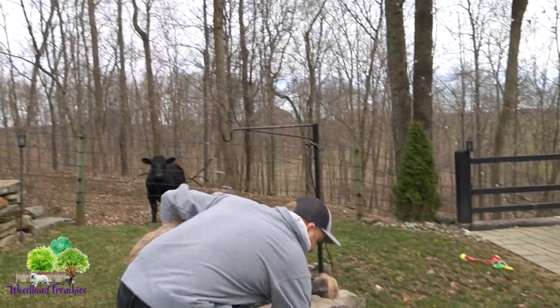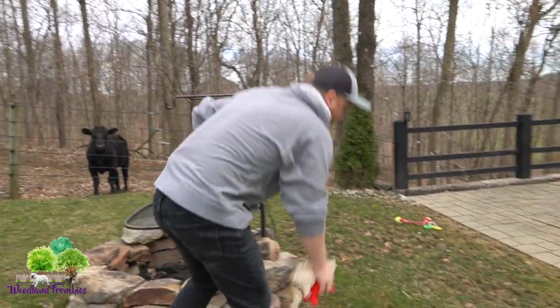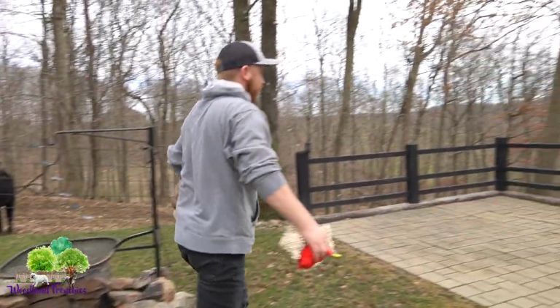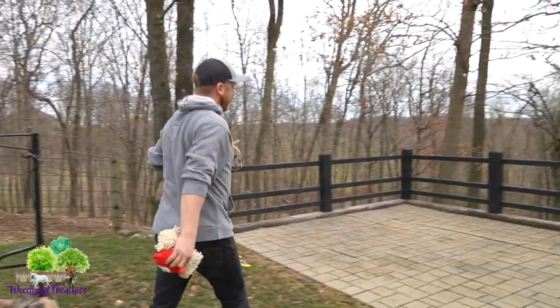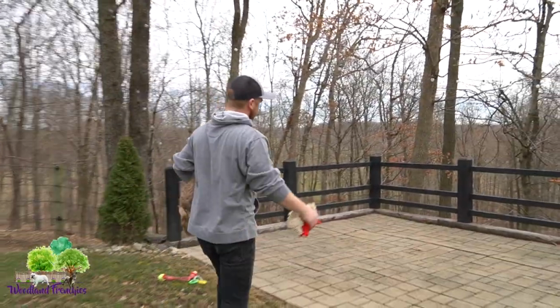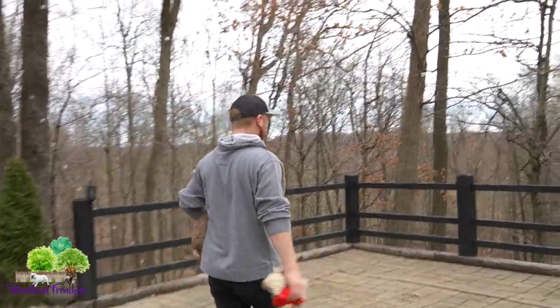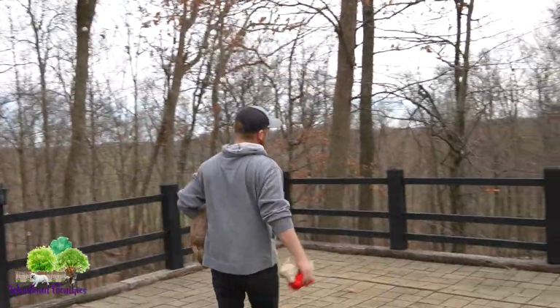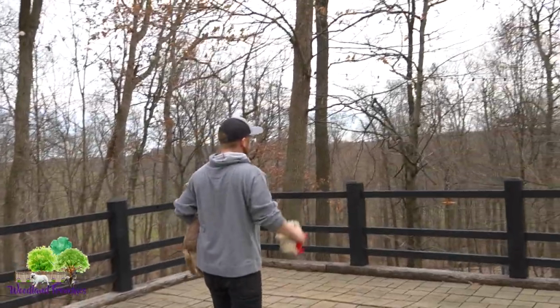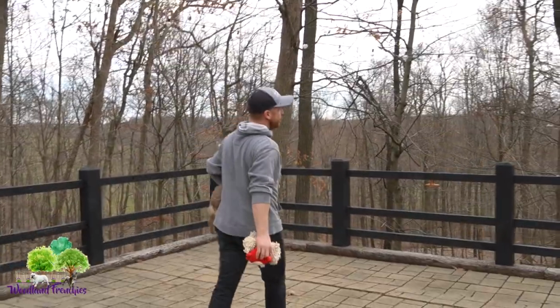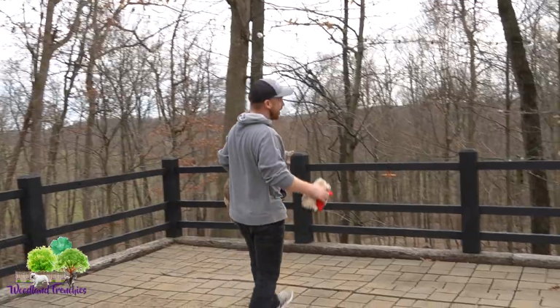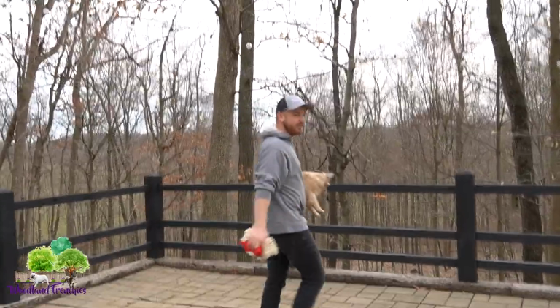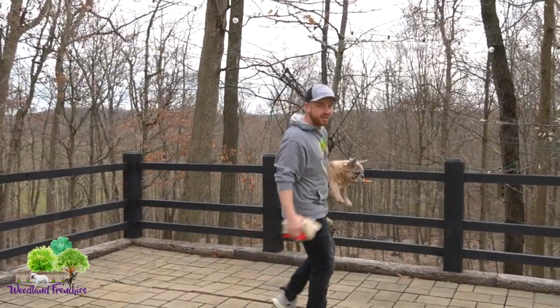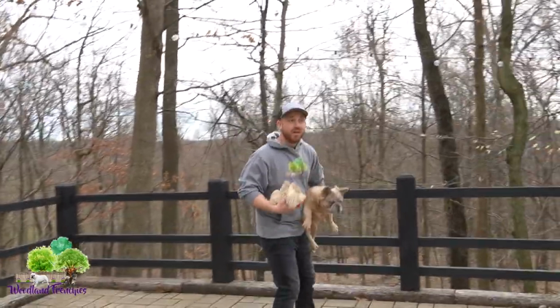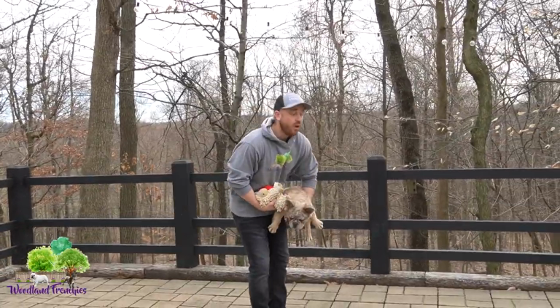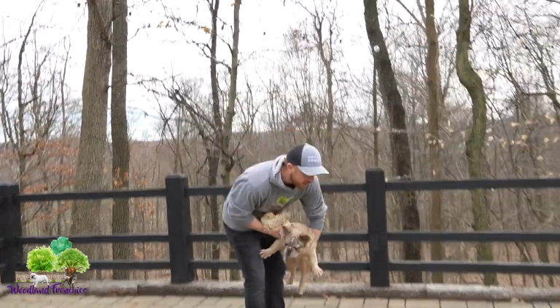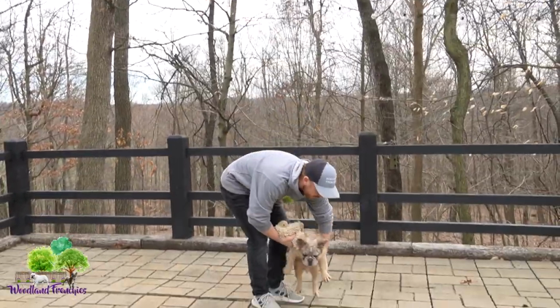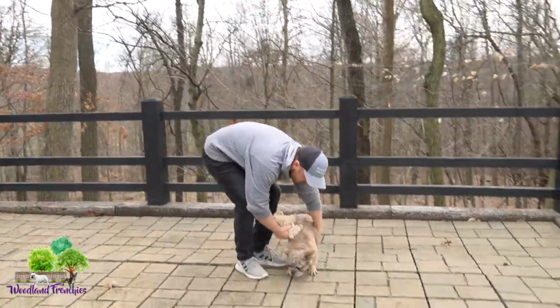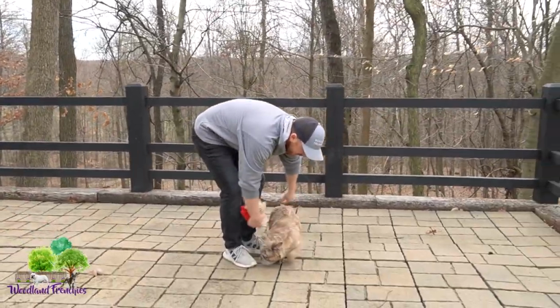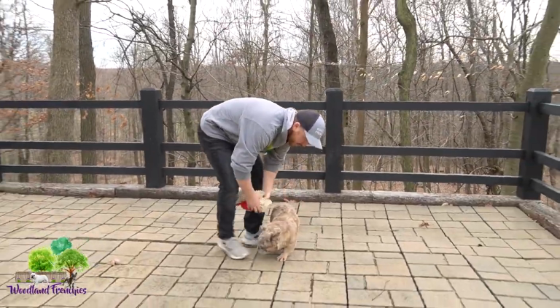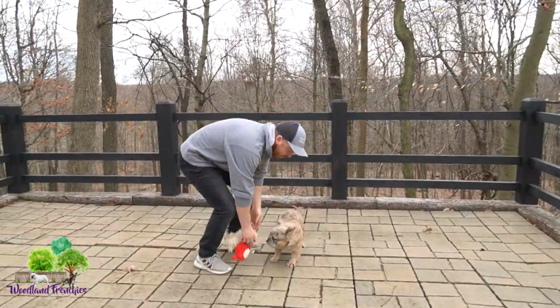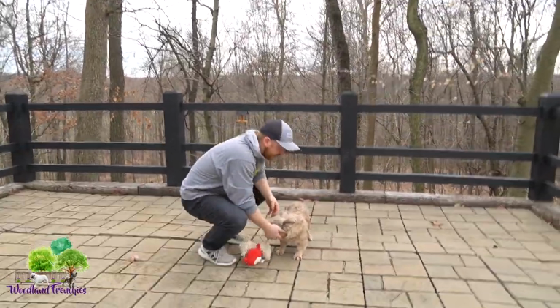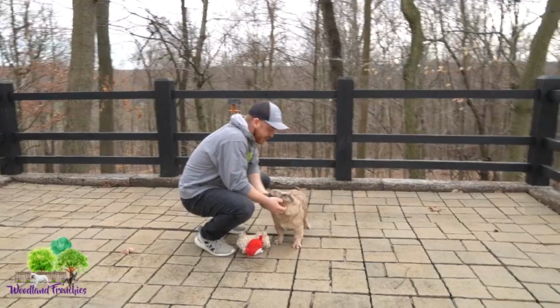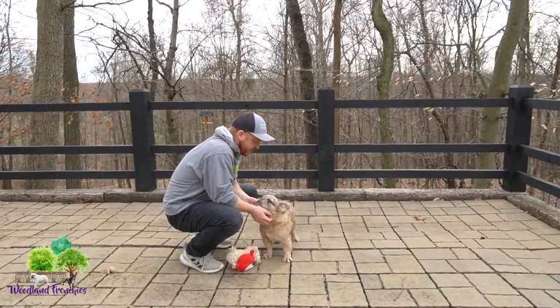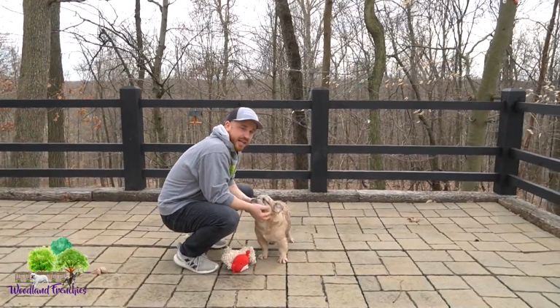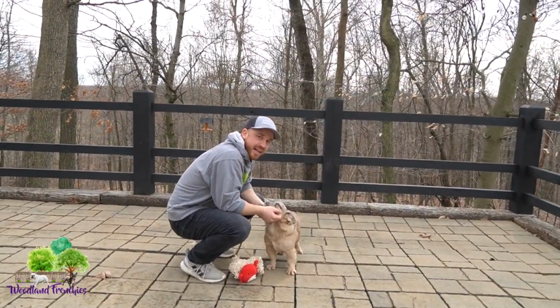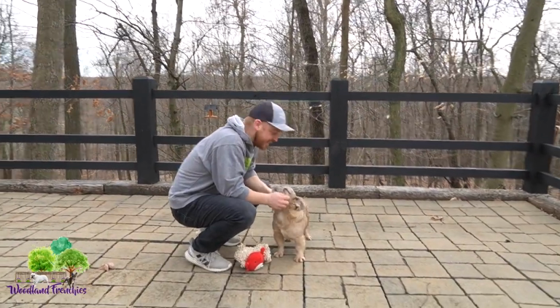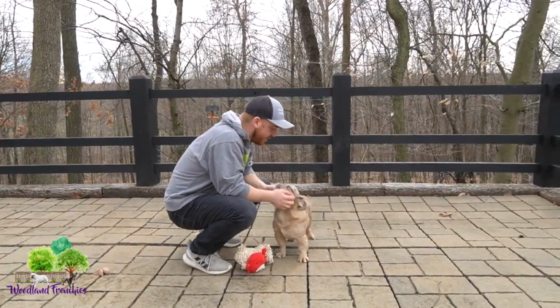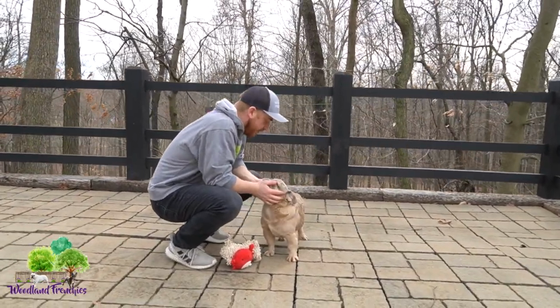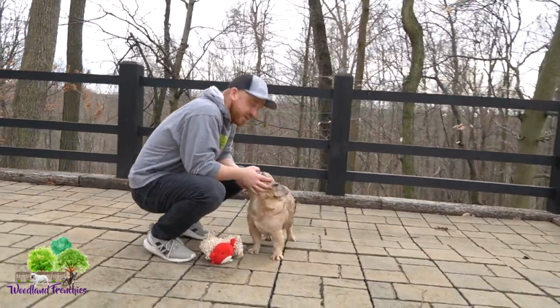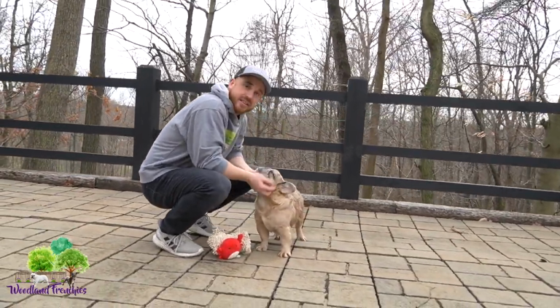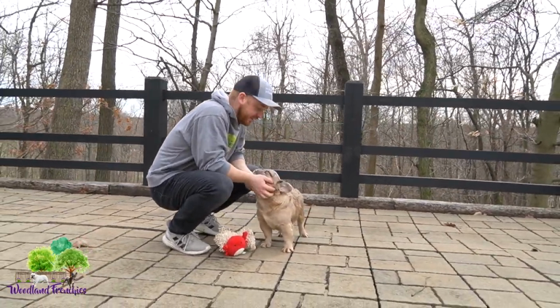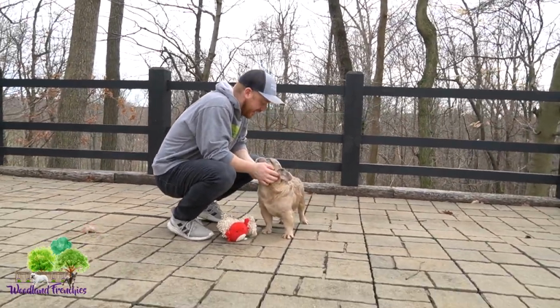If you are looking for a fluffy Frenchie to breed to and you really want that confirmation, along with getting some good color, having the Merle gene with him — definitely hit us up. We are taking some lock-ins right now.